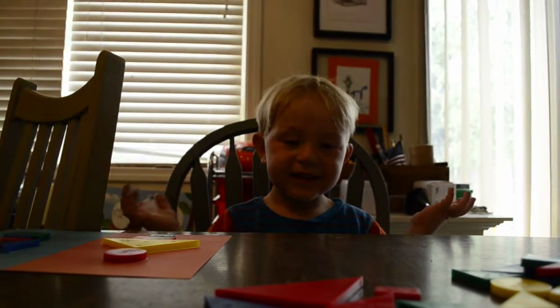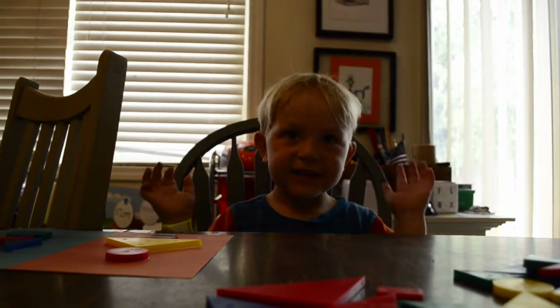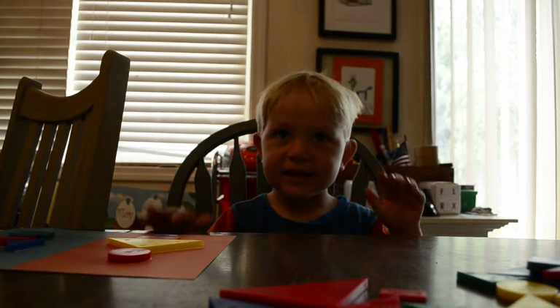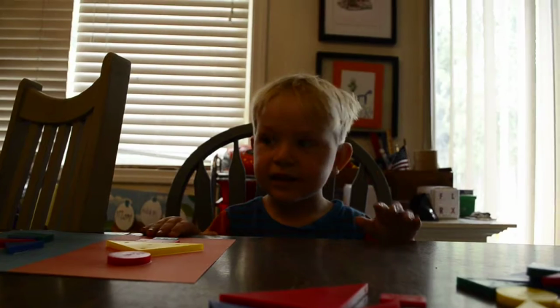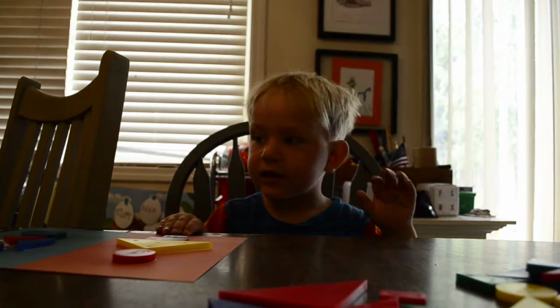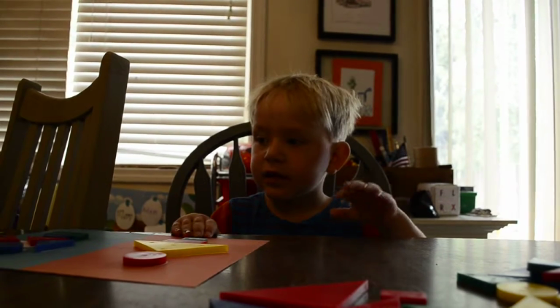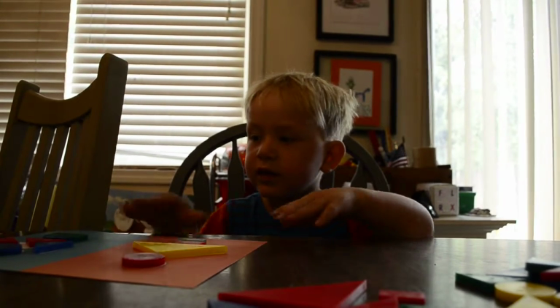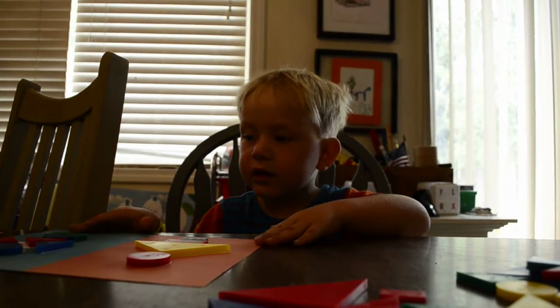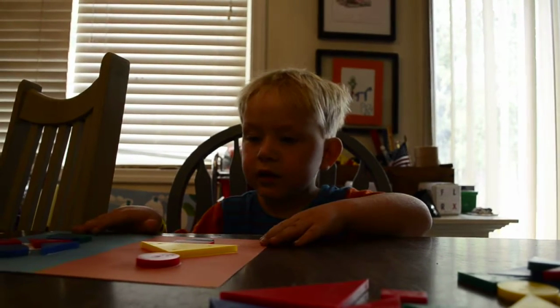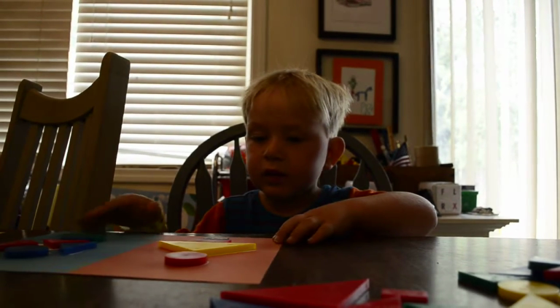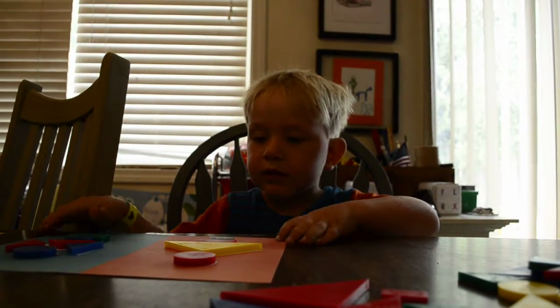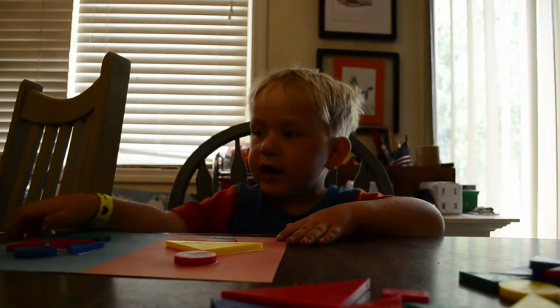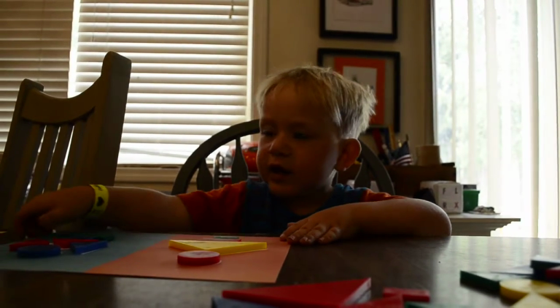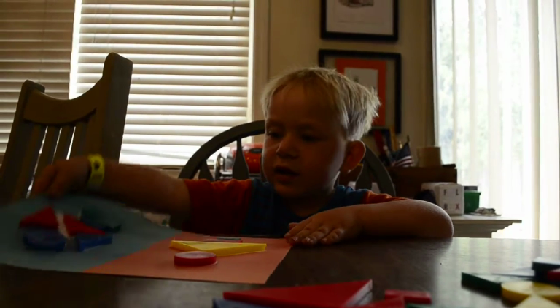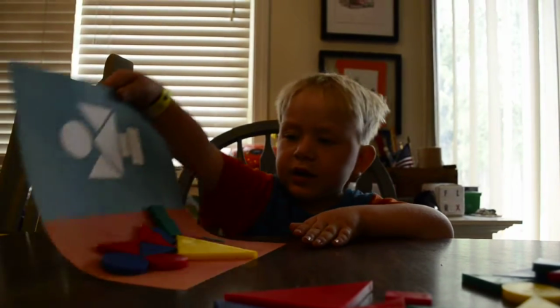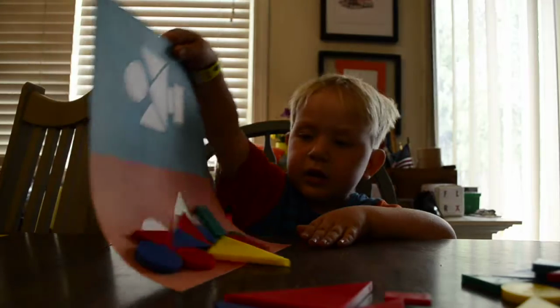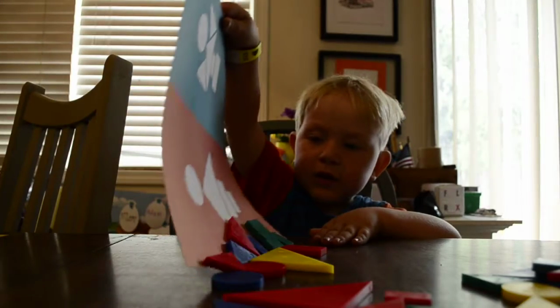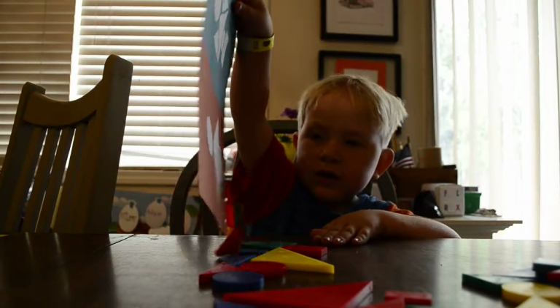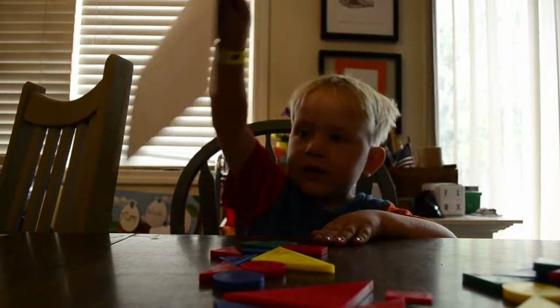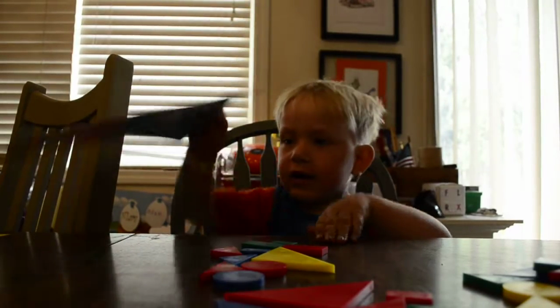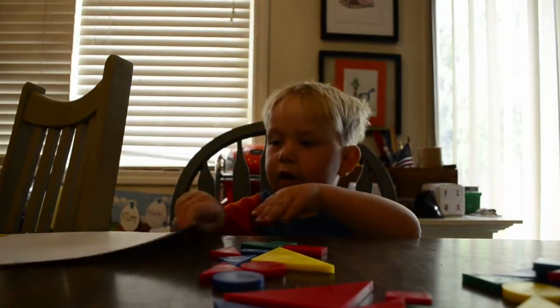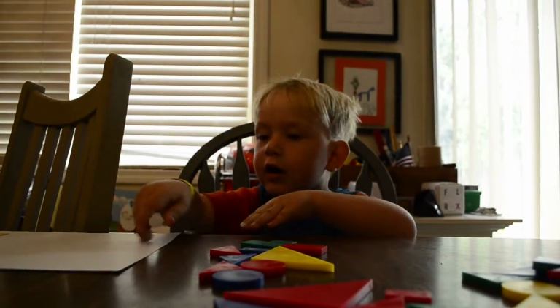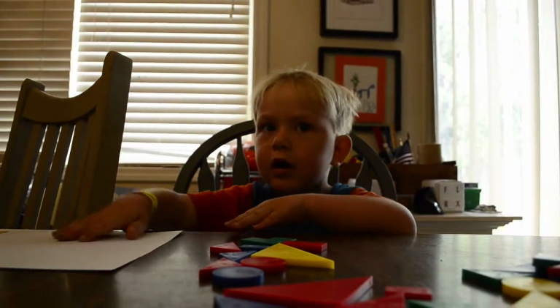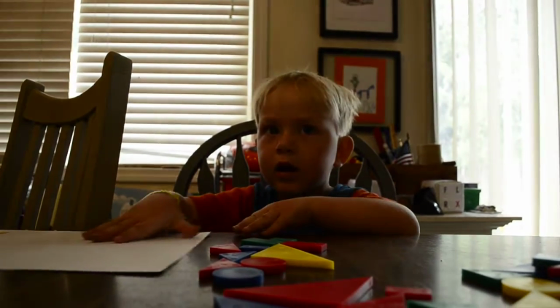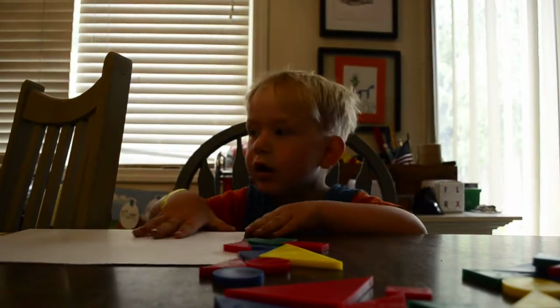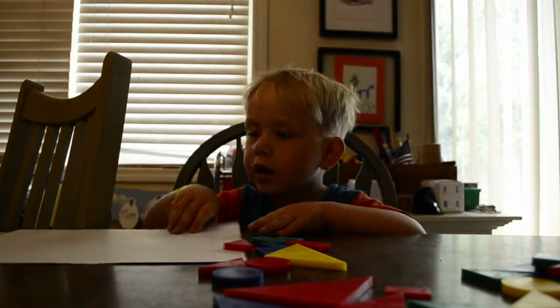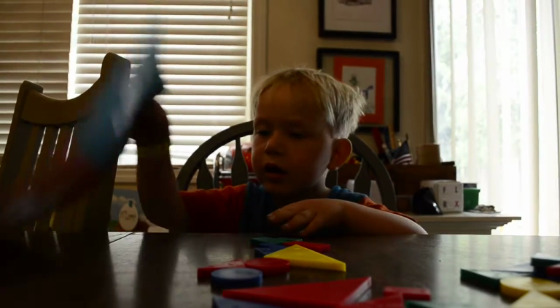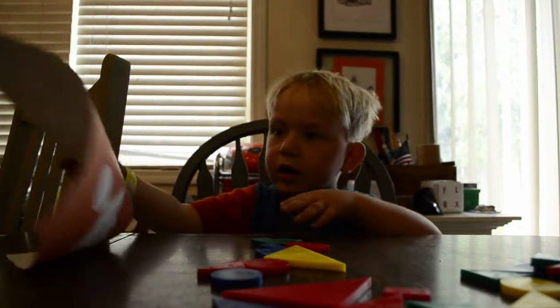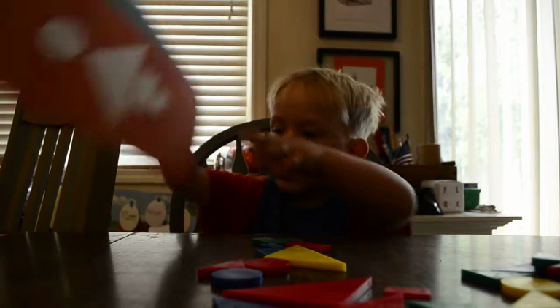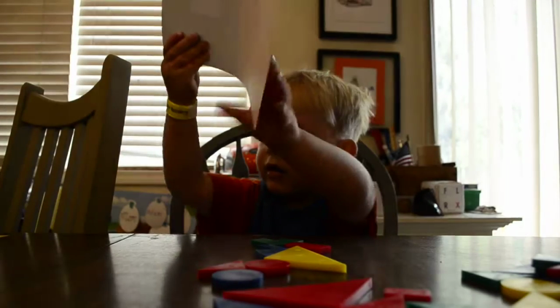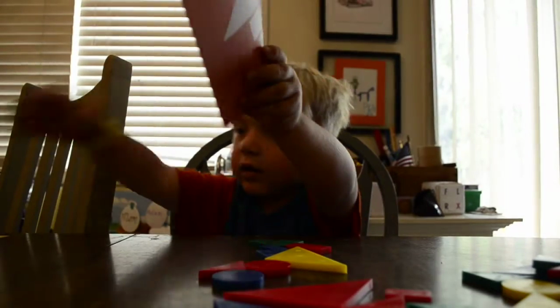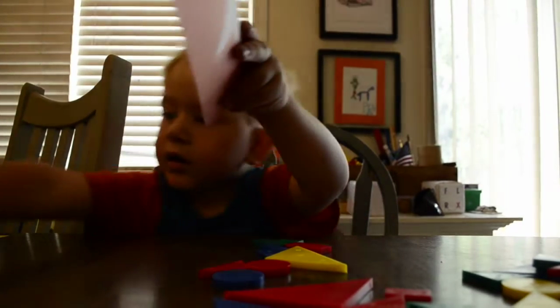But guess what? You can flip those over — there's more on the back. Slide all that off. Oh no, I thought there was. There isn't. You can make your own on the back.